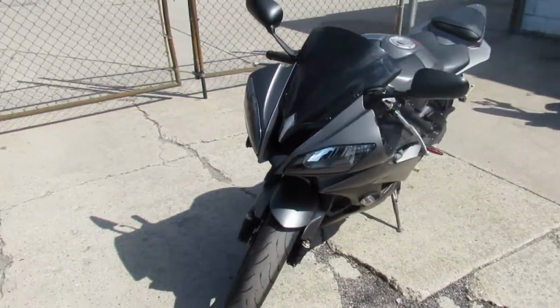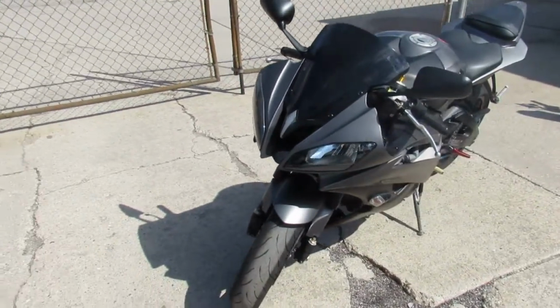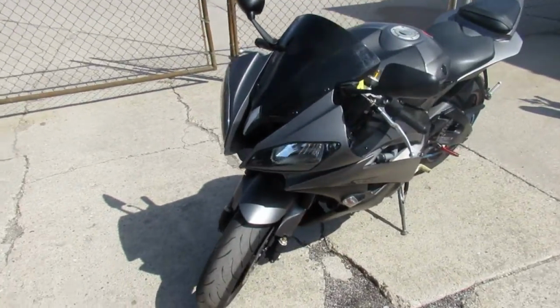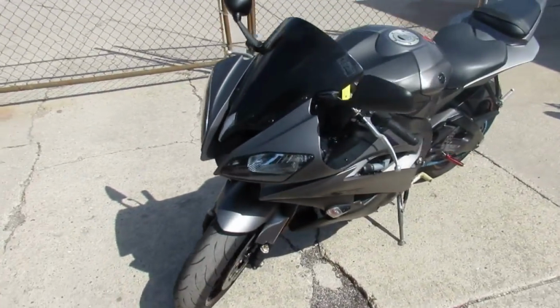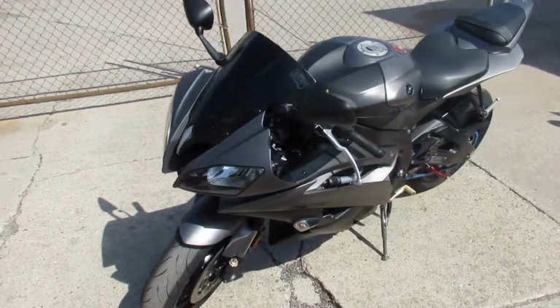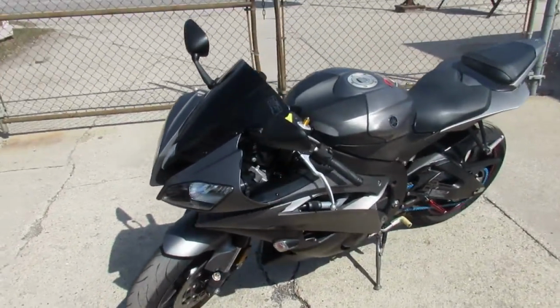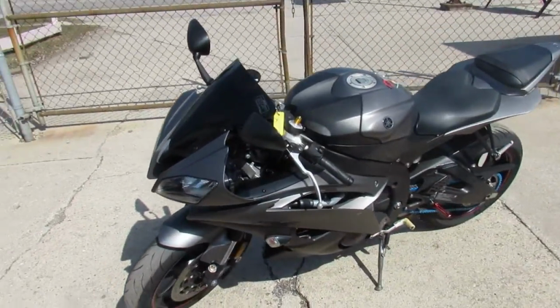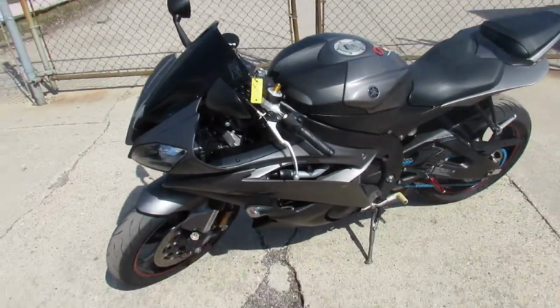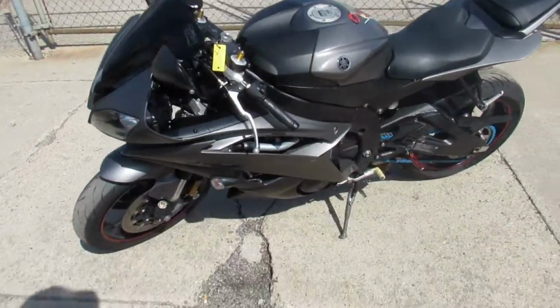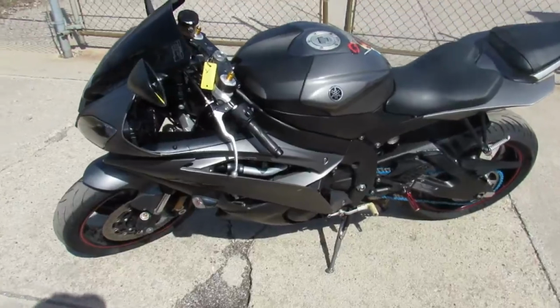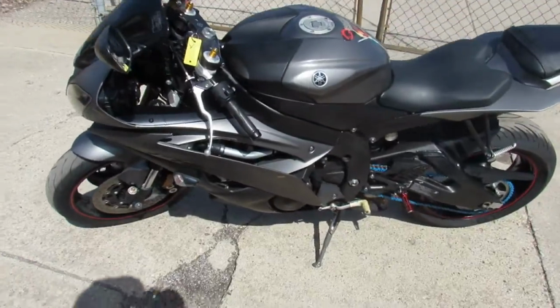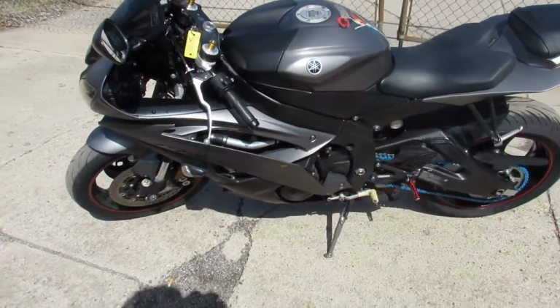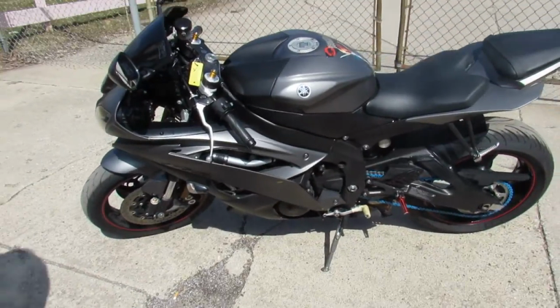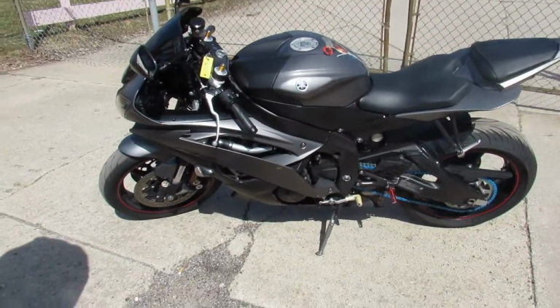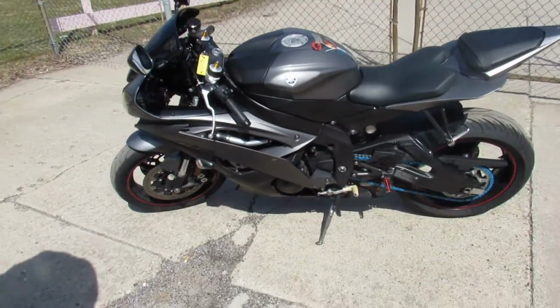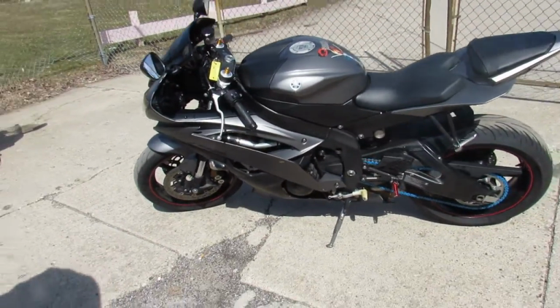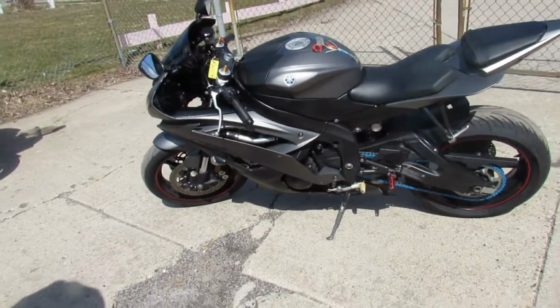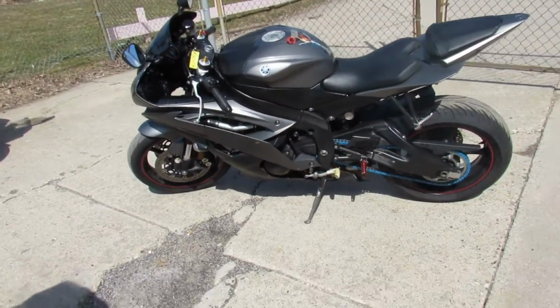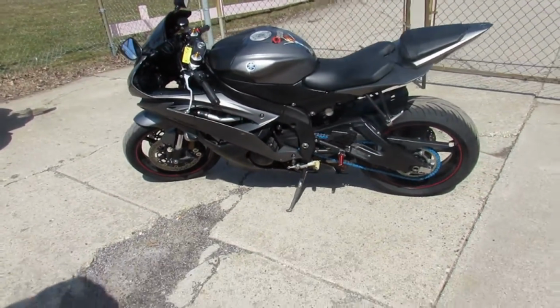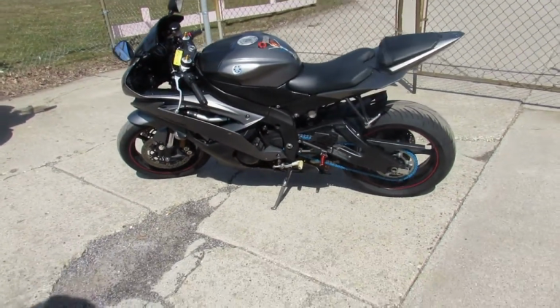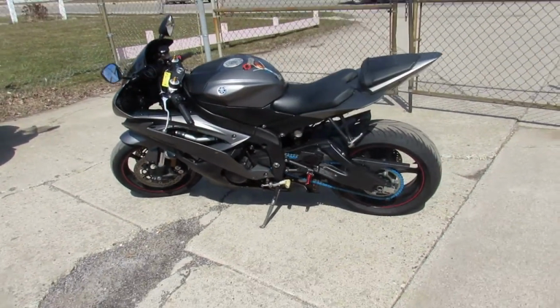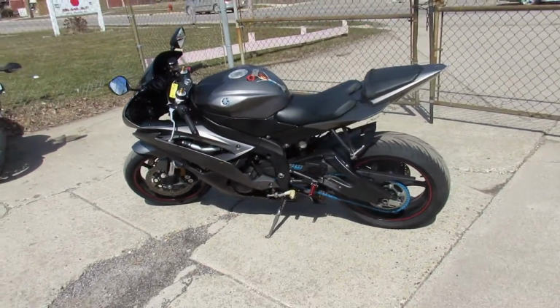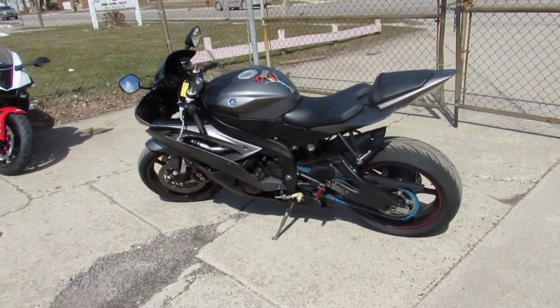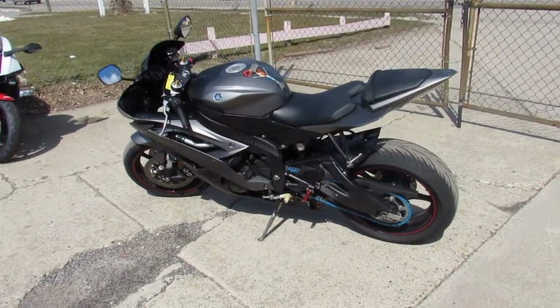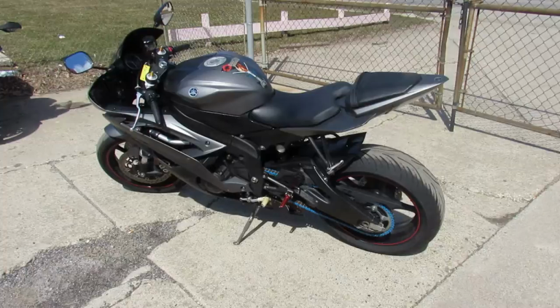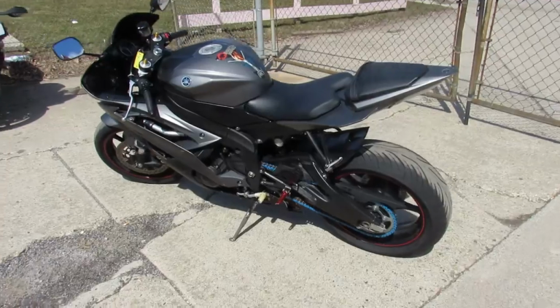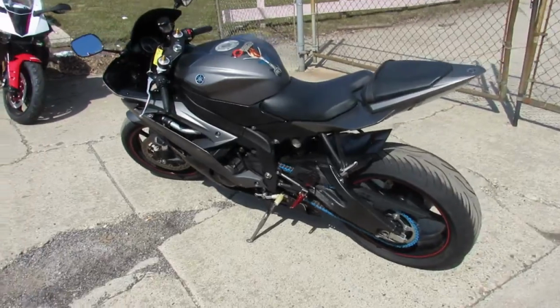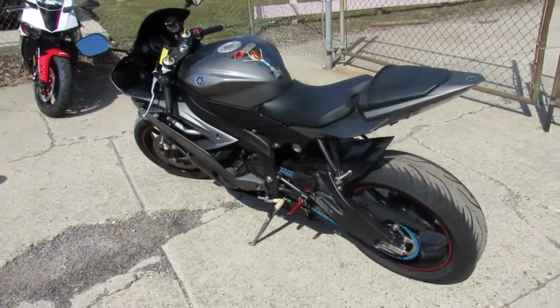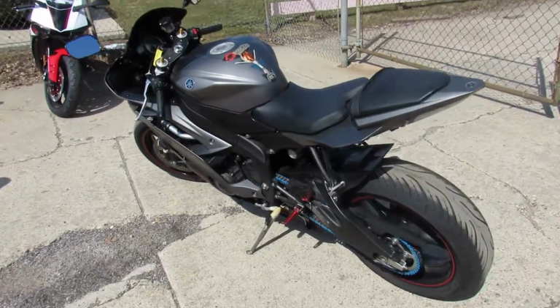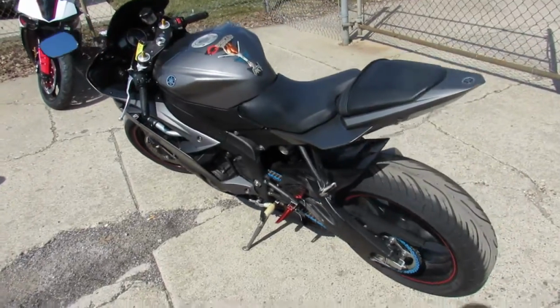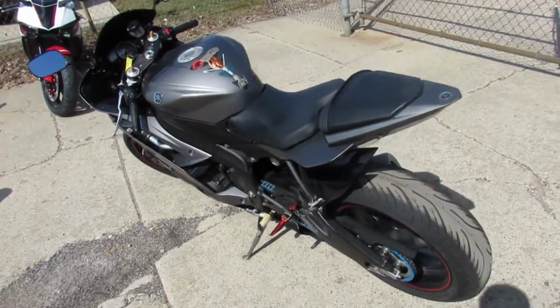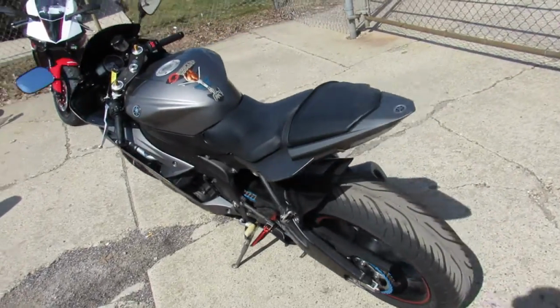It's just been serviced at an authorized Yamaha dealership. It's been inspected, certified. All the fluids have been changed. Get out there and tear this thing up. It also includes a six month warranty. You can't go wrong.